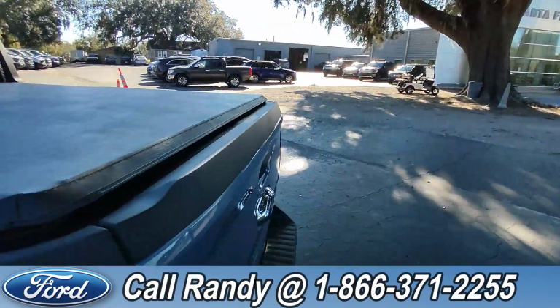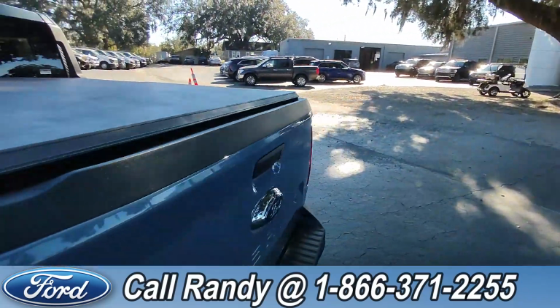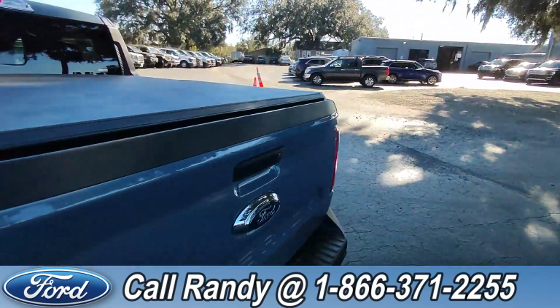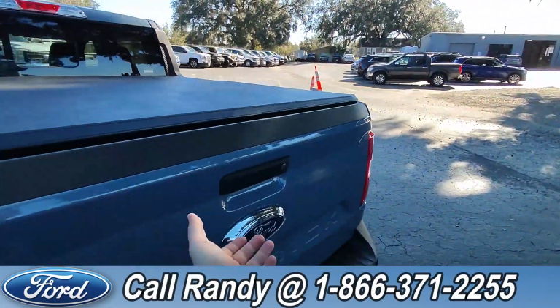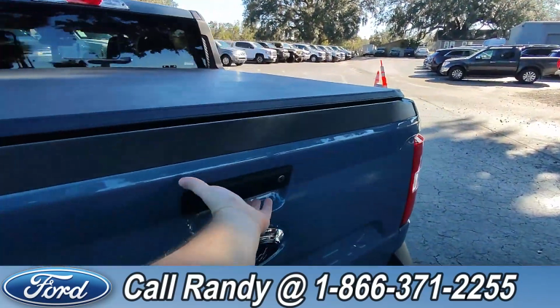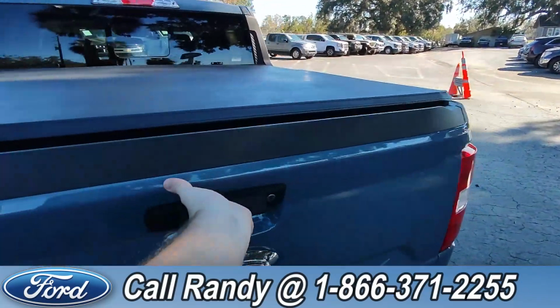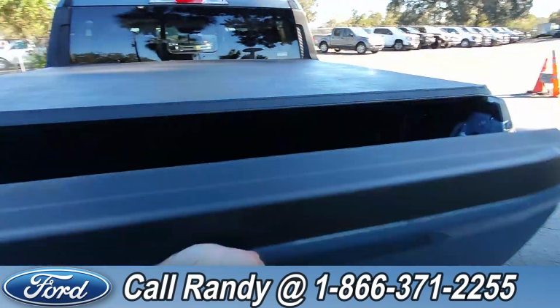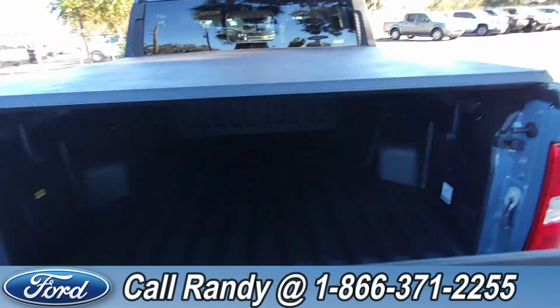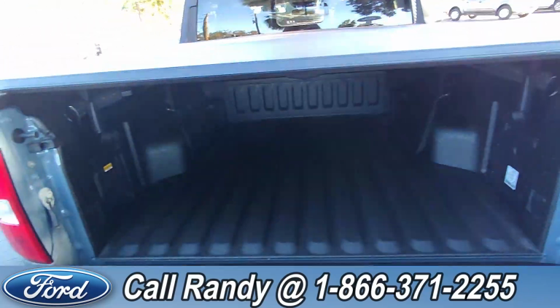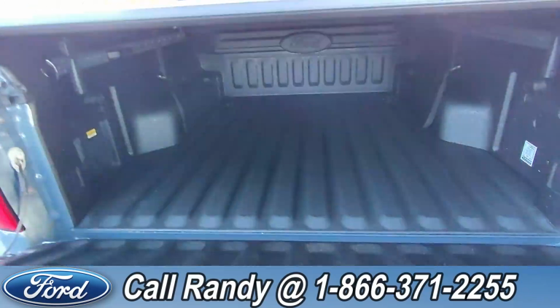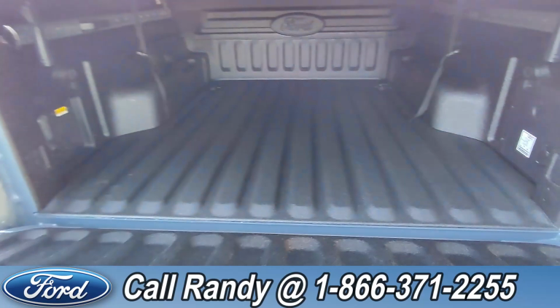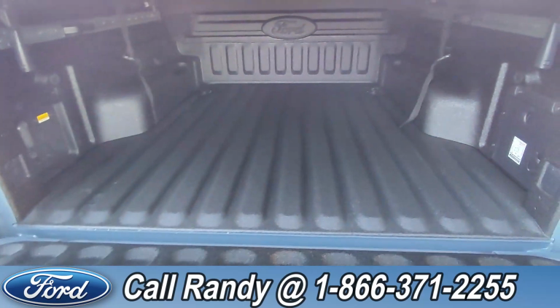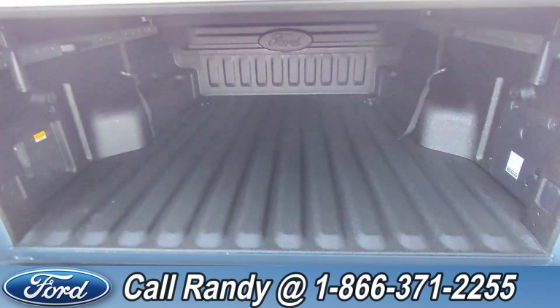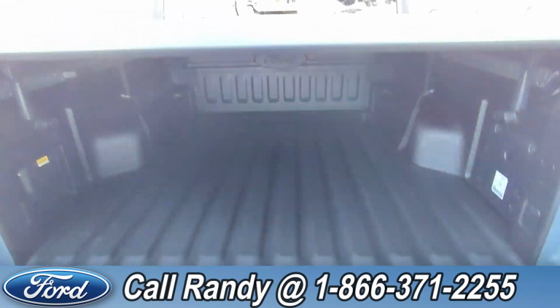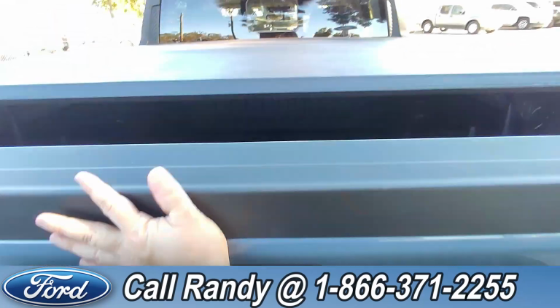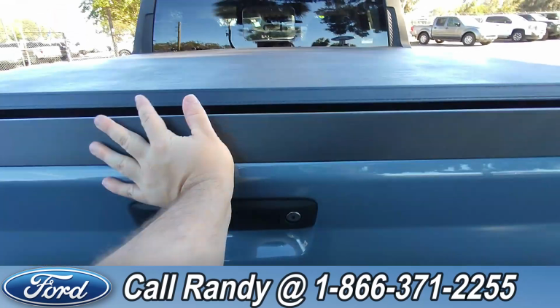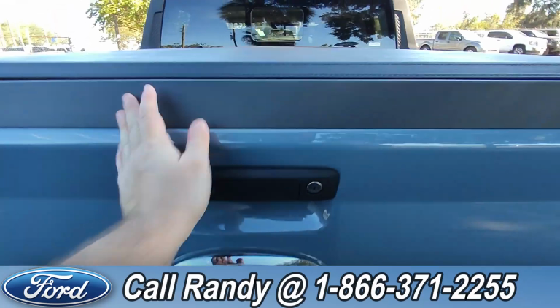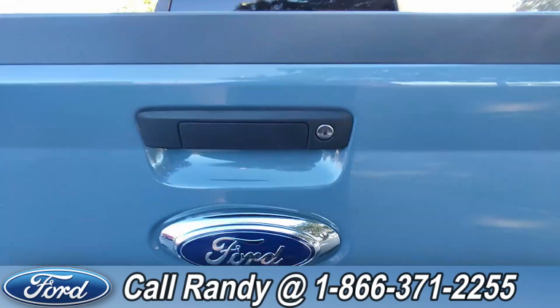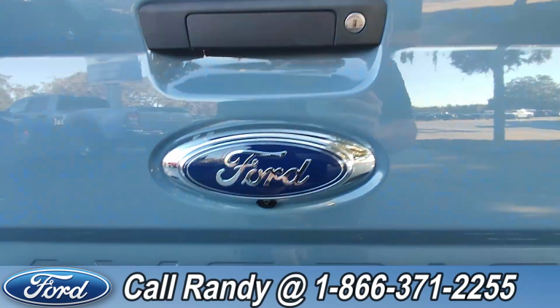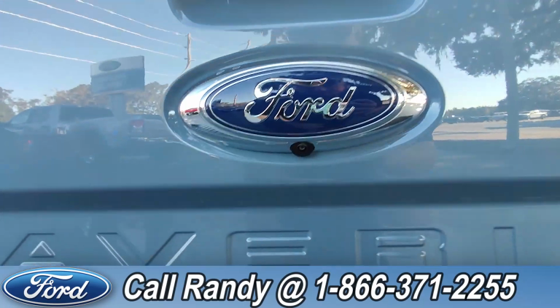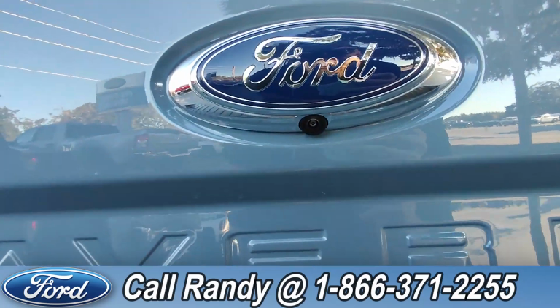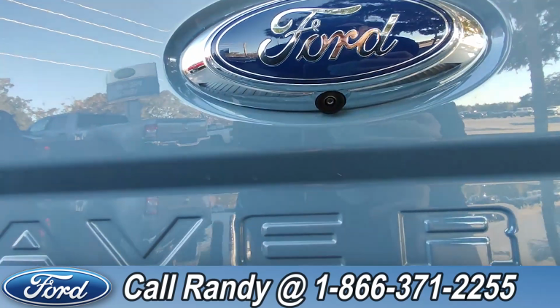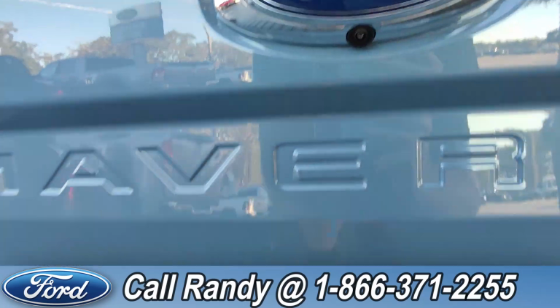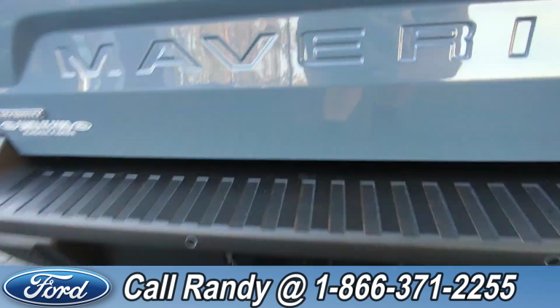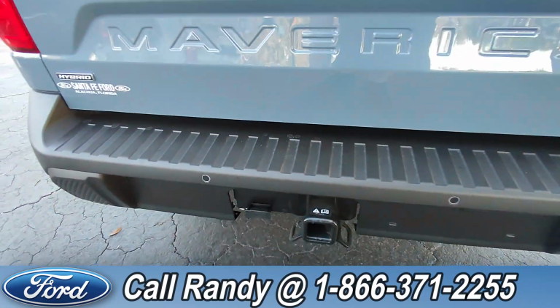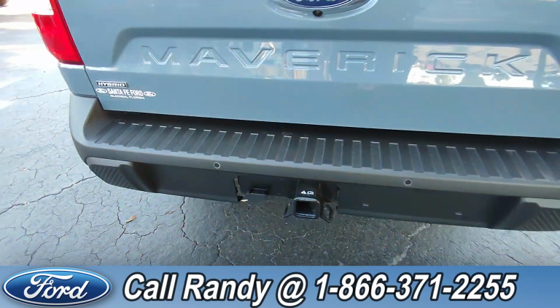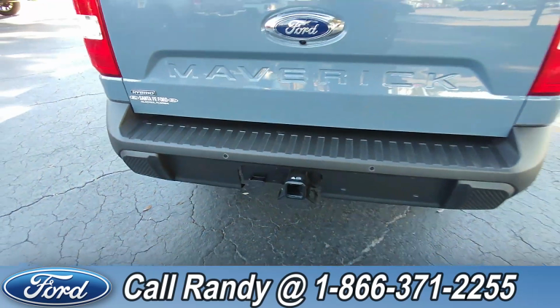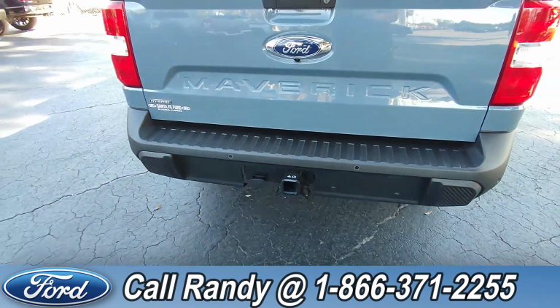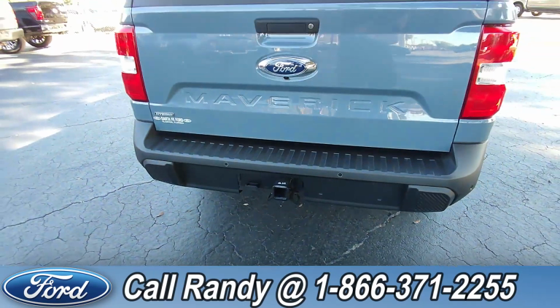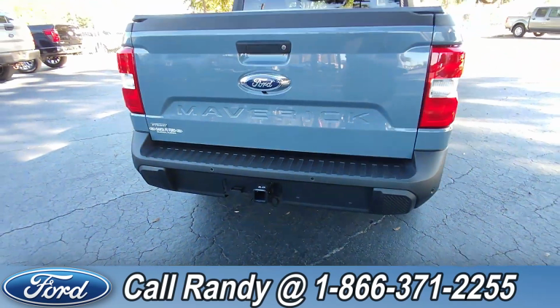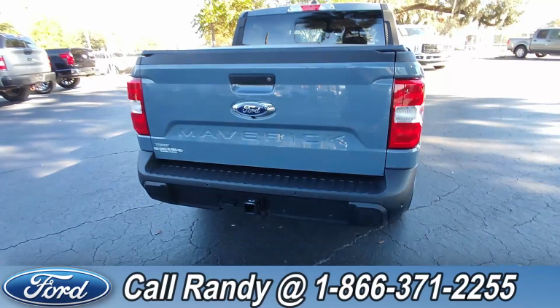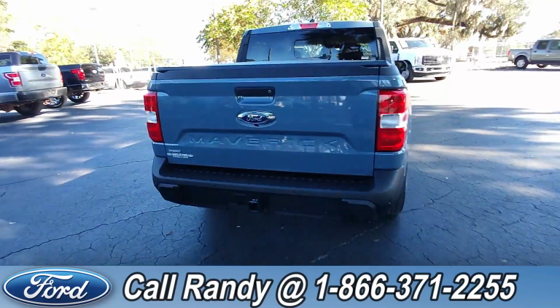Inside the bed, that's a bed liner. A backup camera, backup sensors, and hitch receiver are in the back.